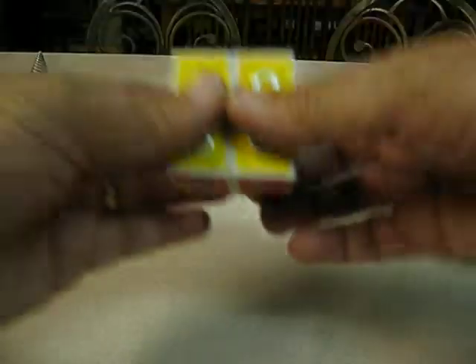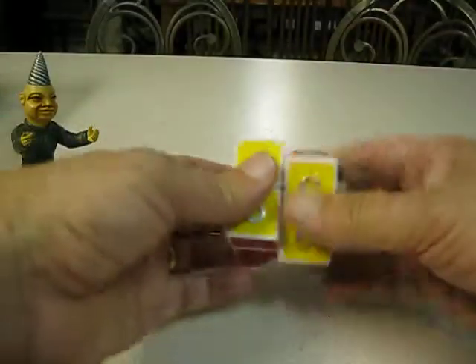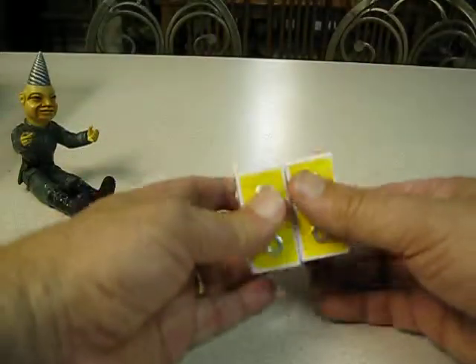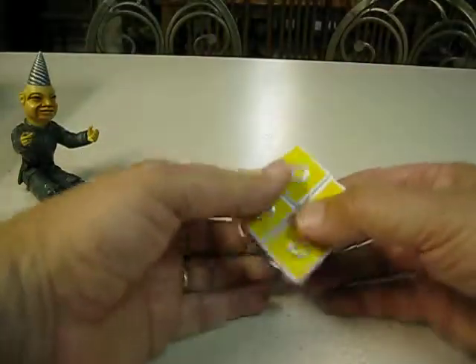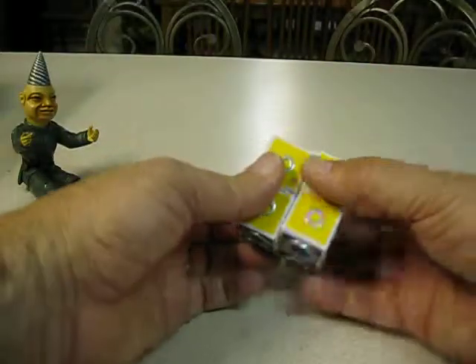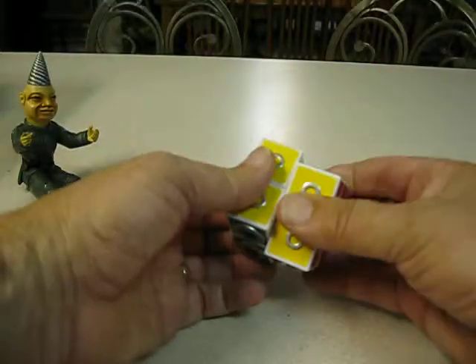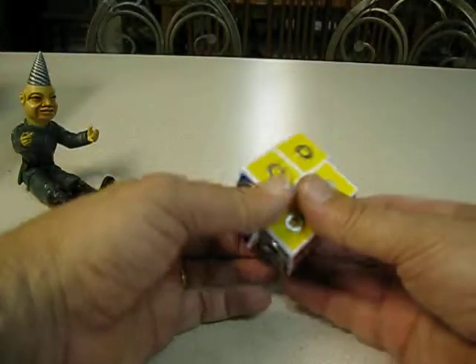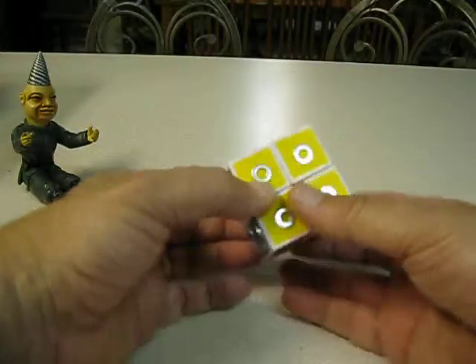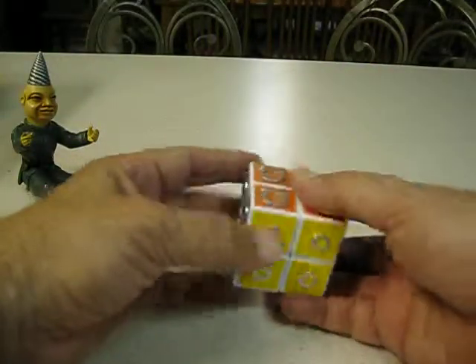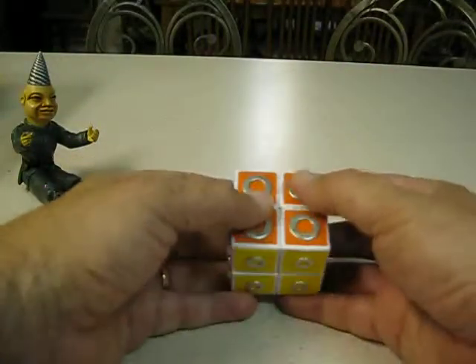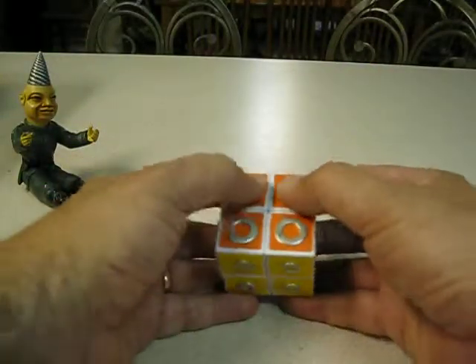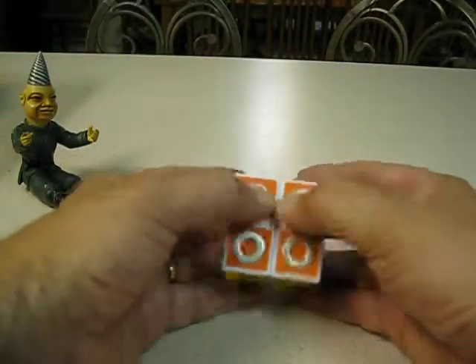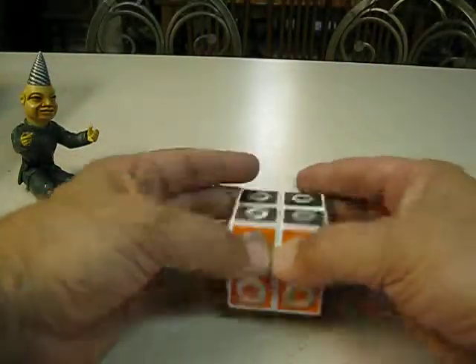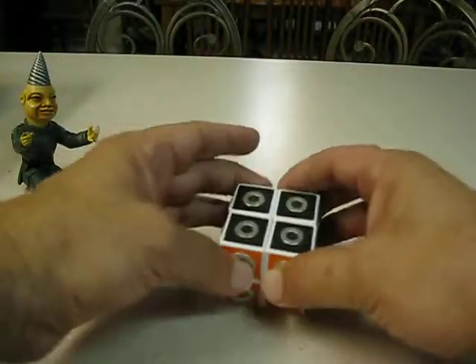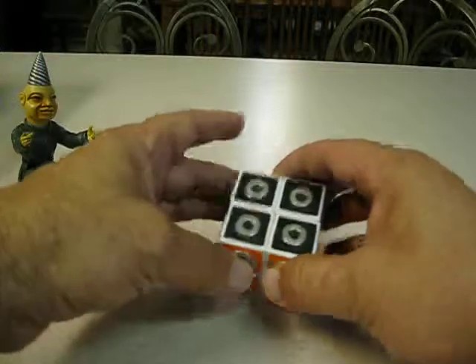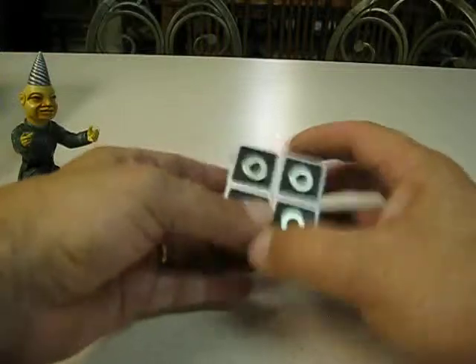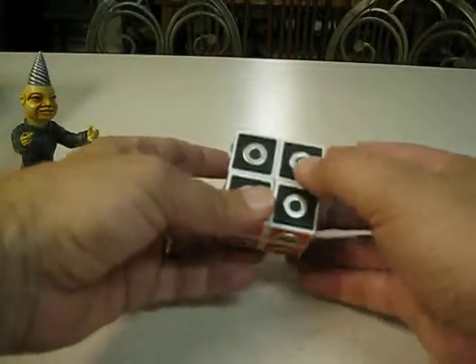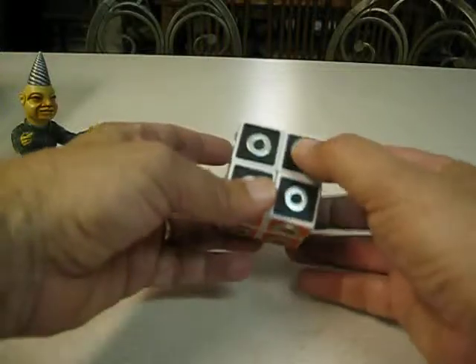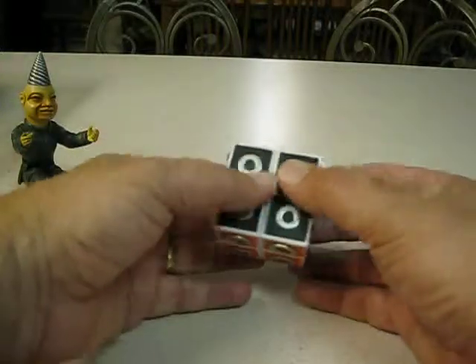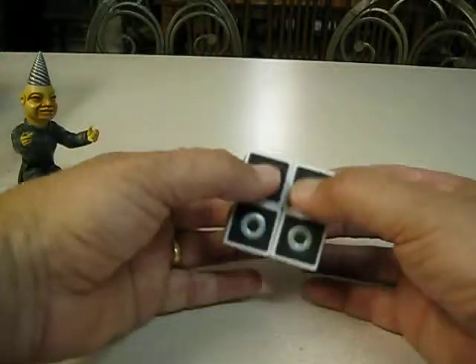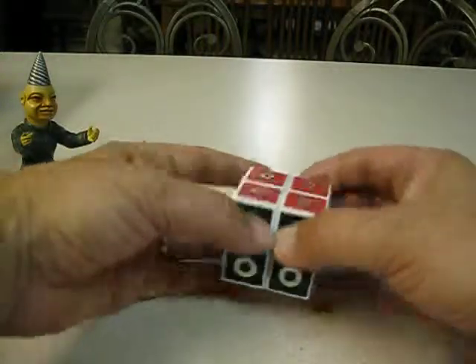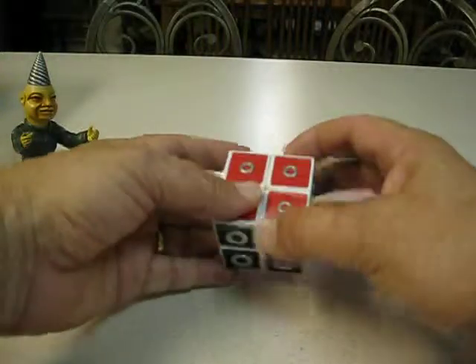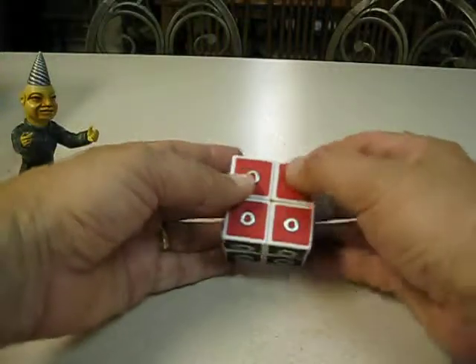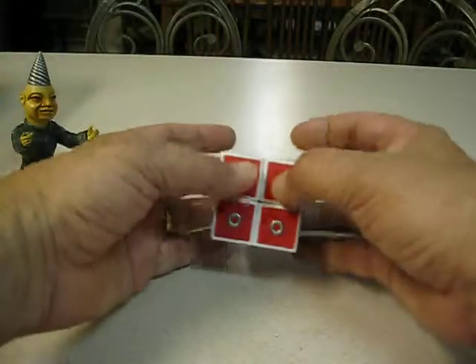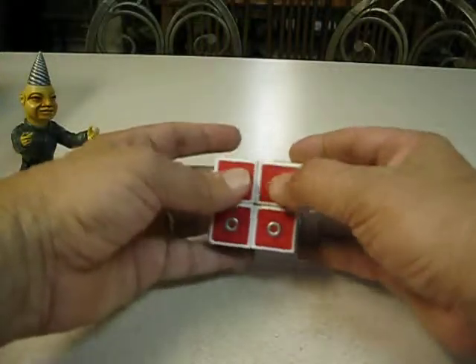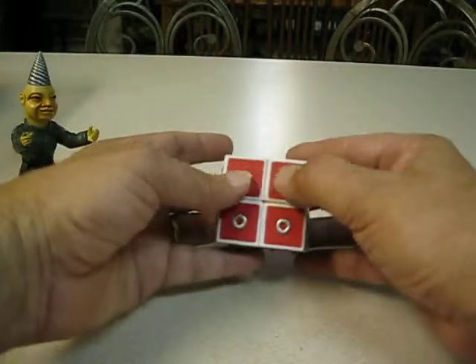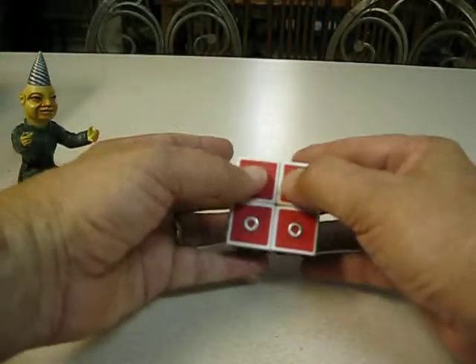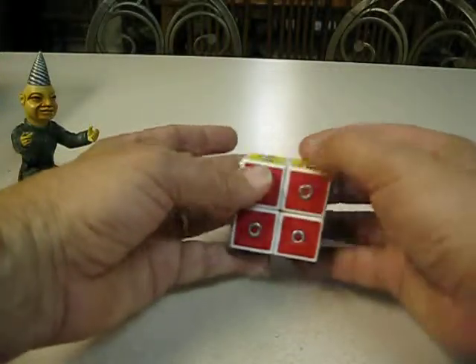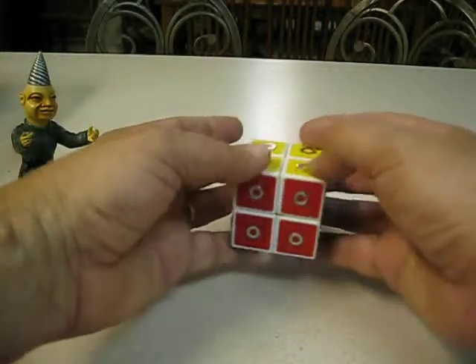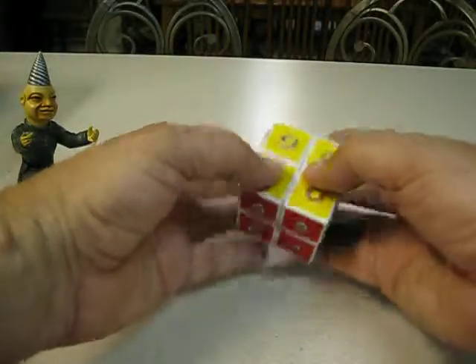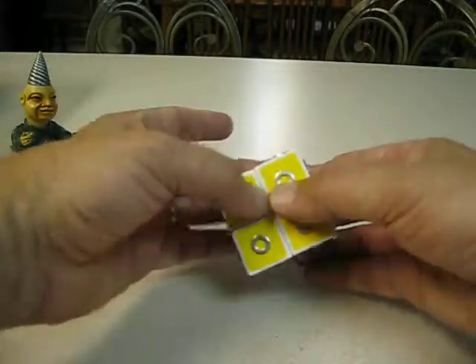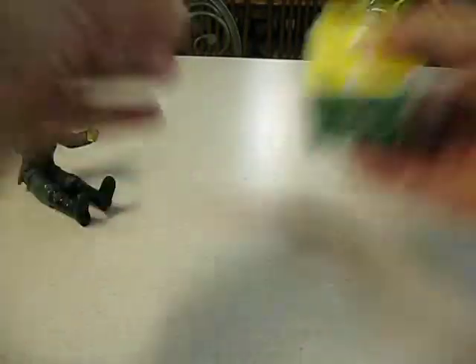Two by two — just threw on some washers. Maybe a blind cube — somebody who is blind could just feel the different sizes of them. But that's not it exactly.